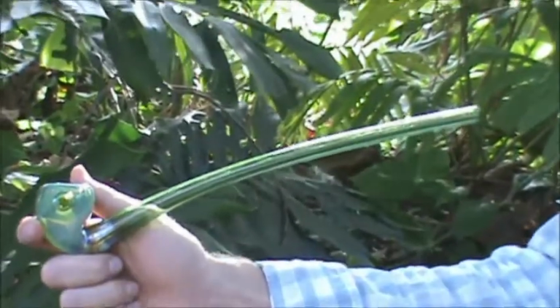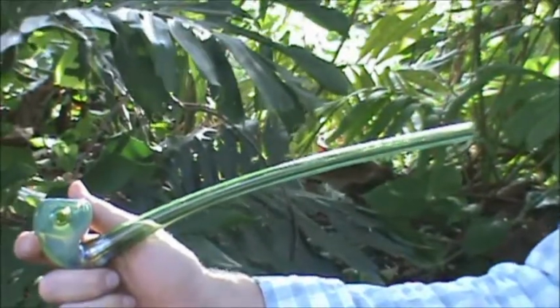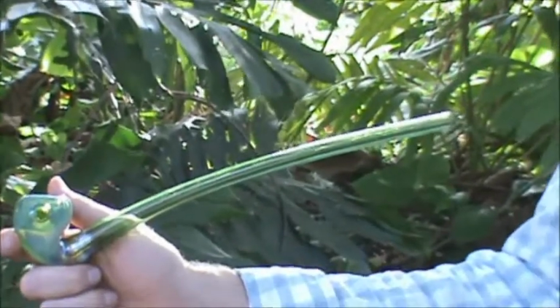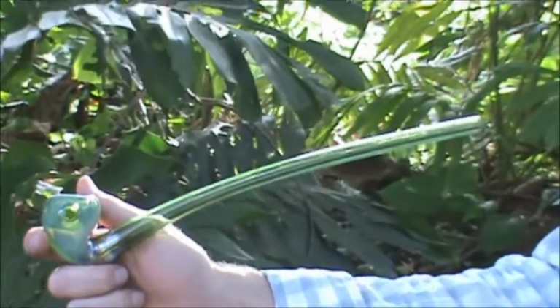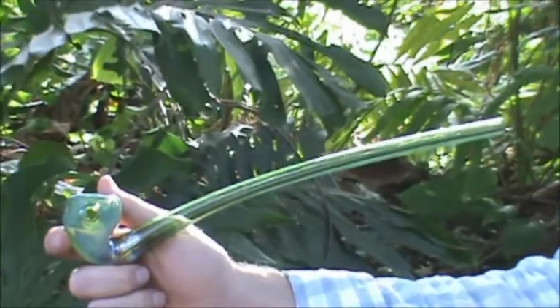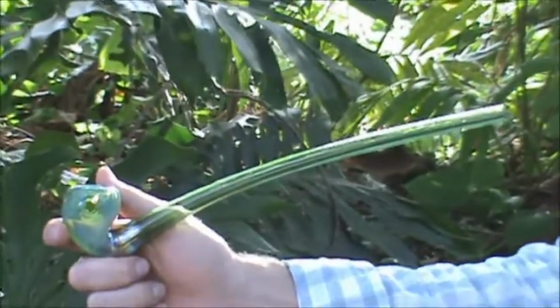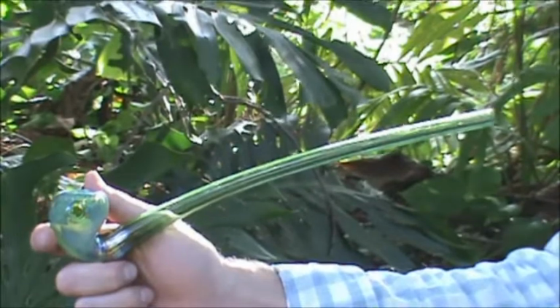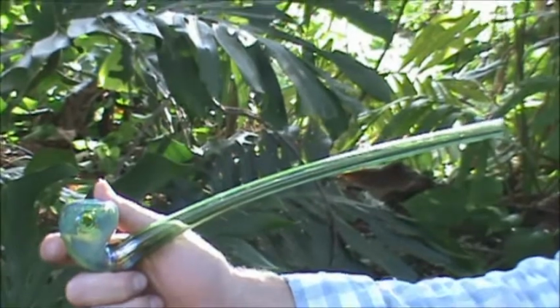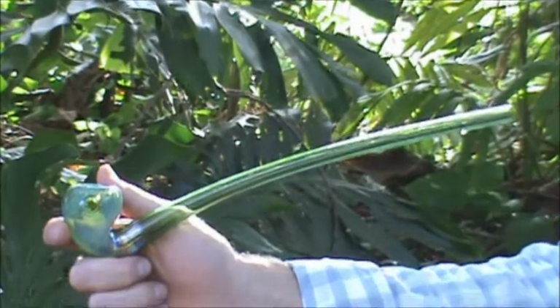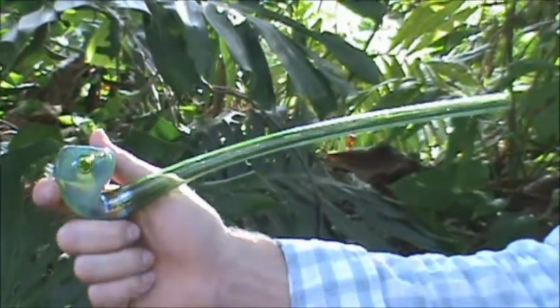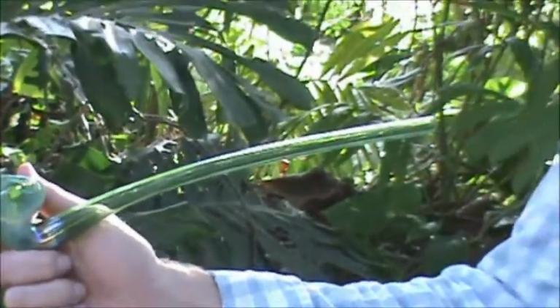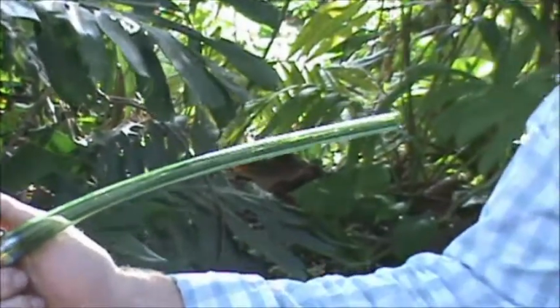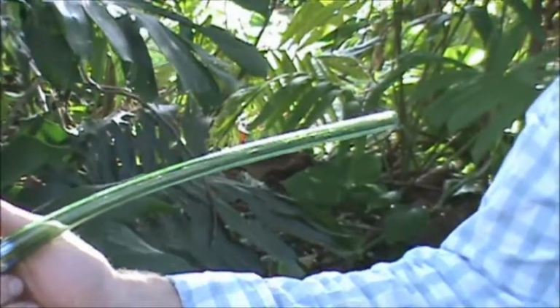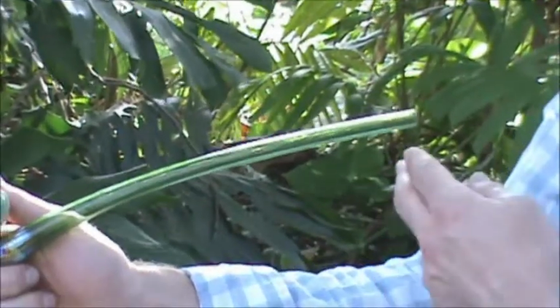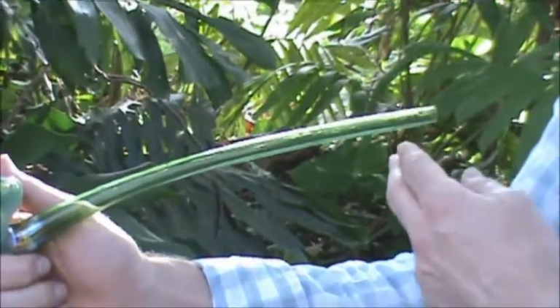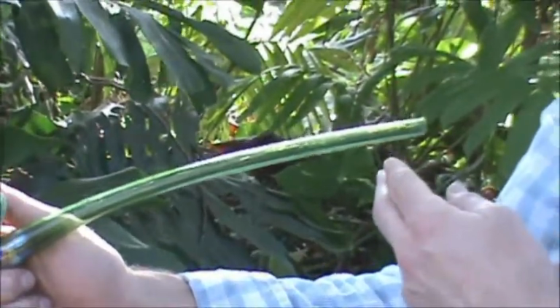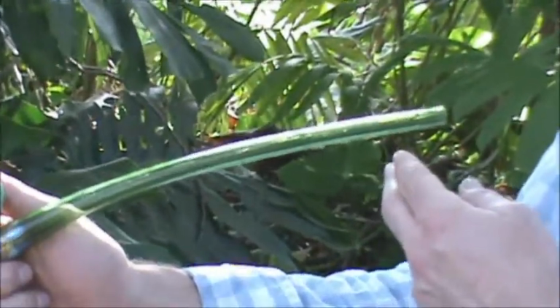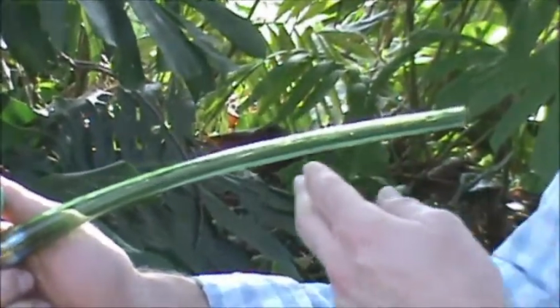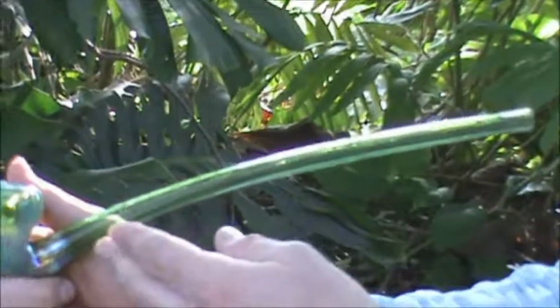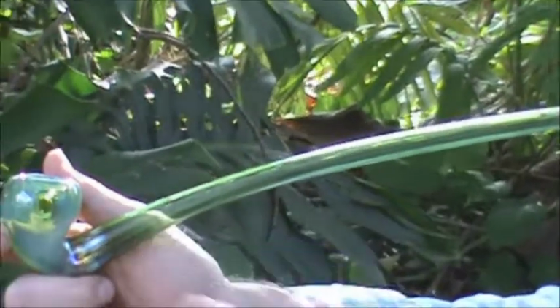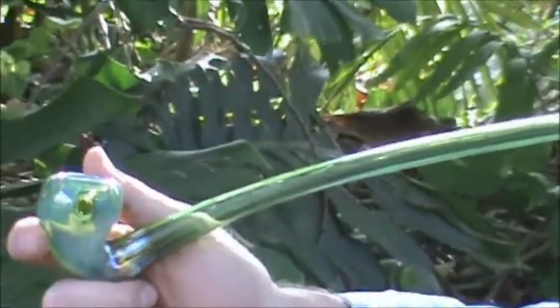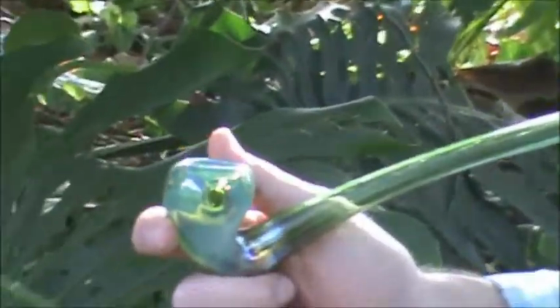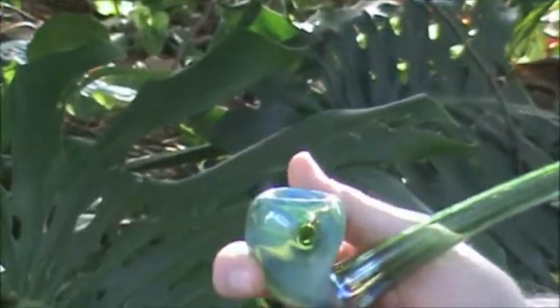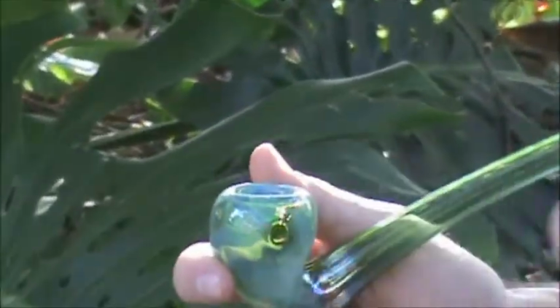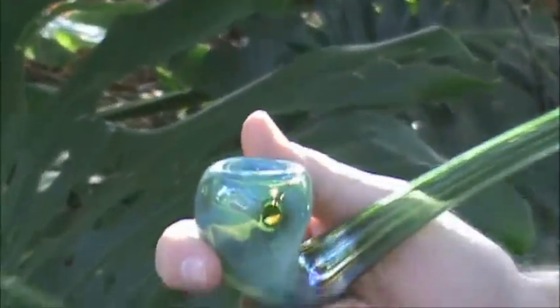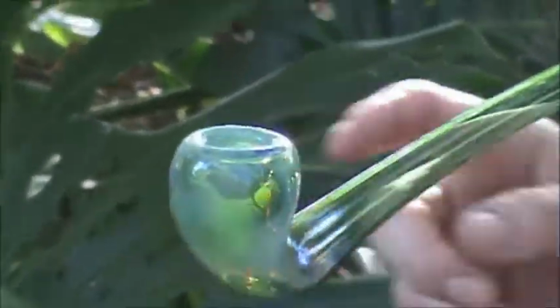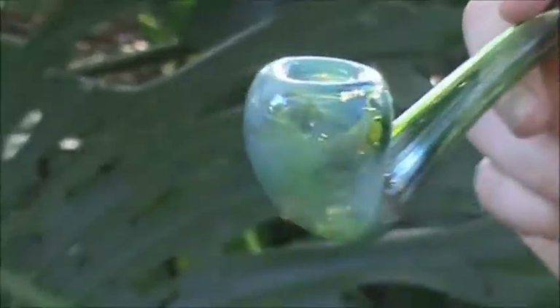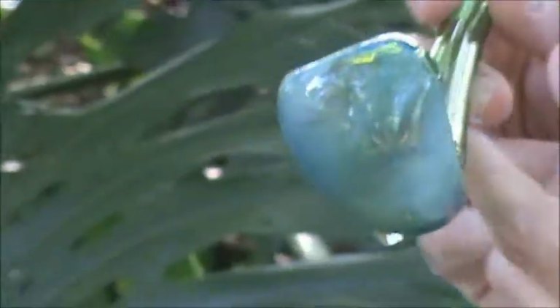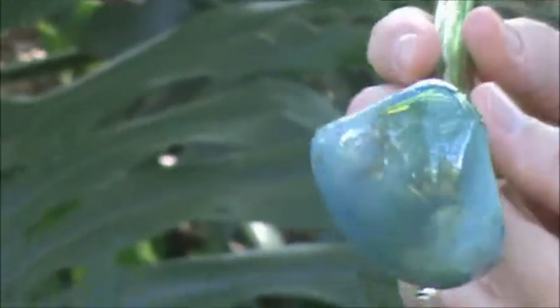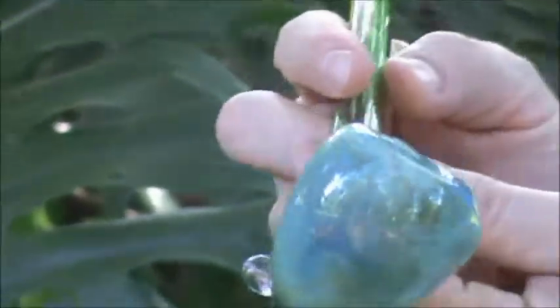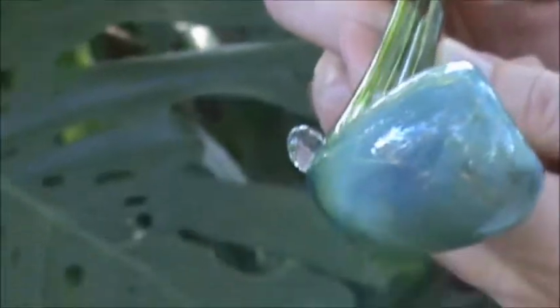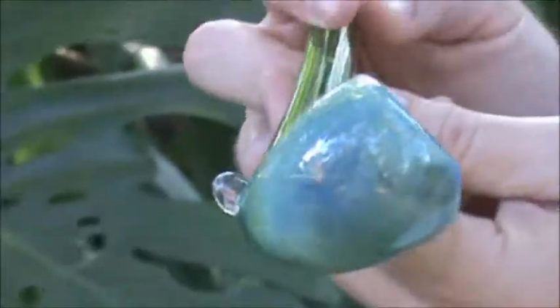Here we have the green fumed looking glass pipe. This is an amazing piece. As you can see, it's hand blown with a borosilicate green glass and then fumed on top to give it this unique, beautiful look.